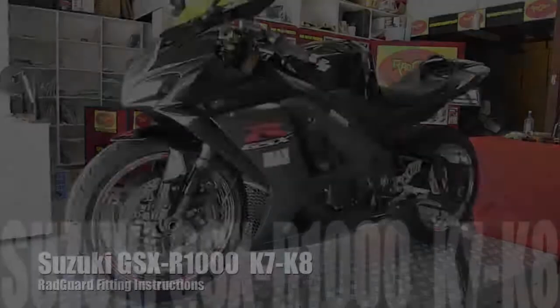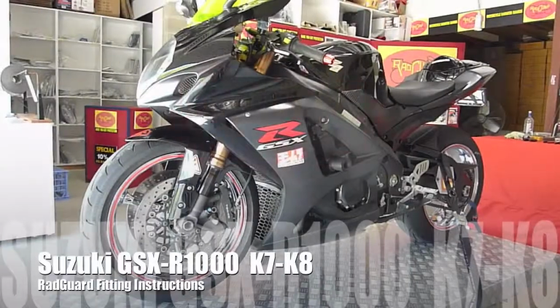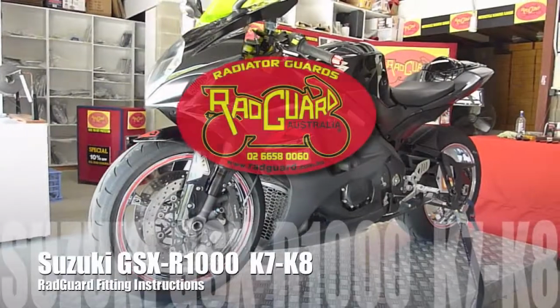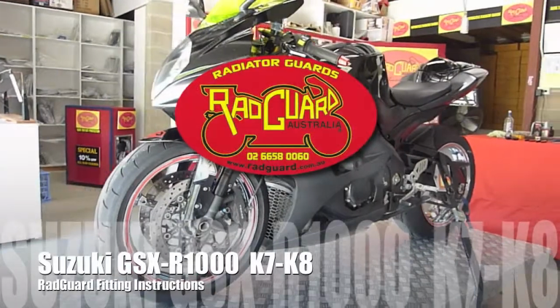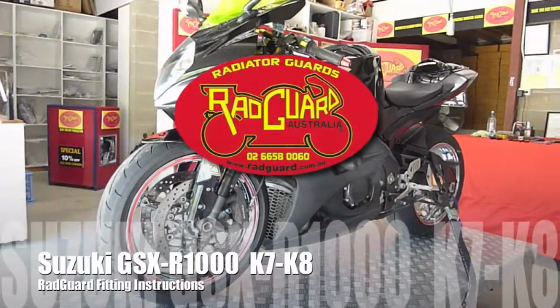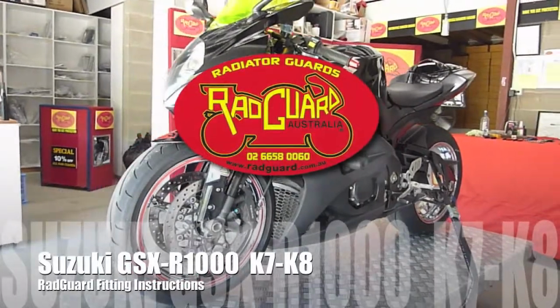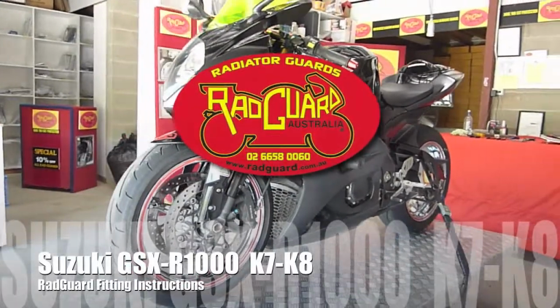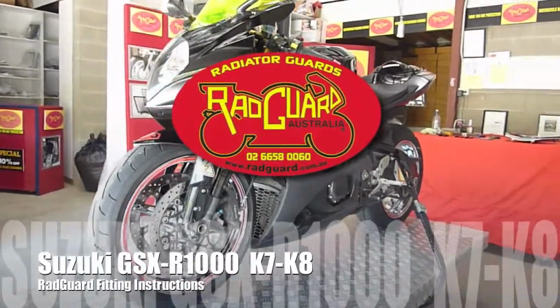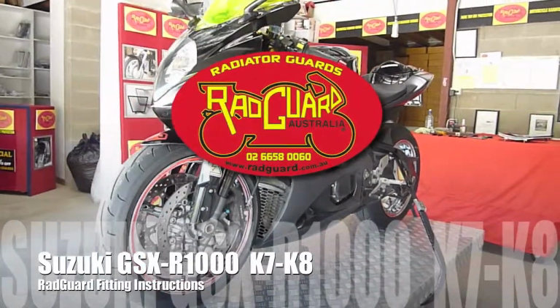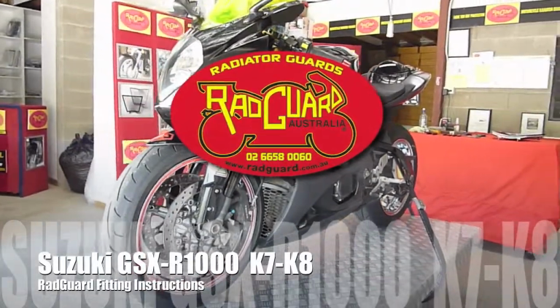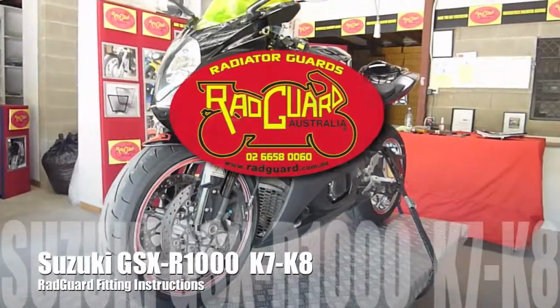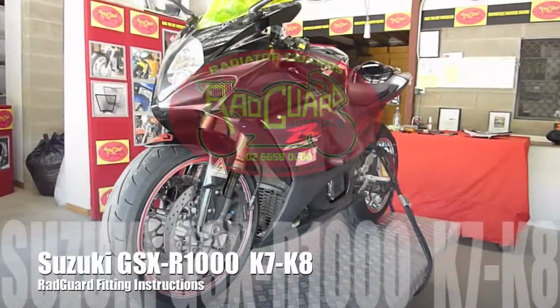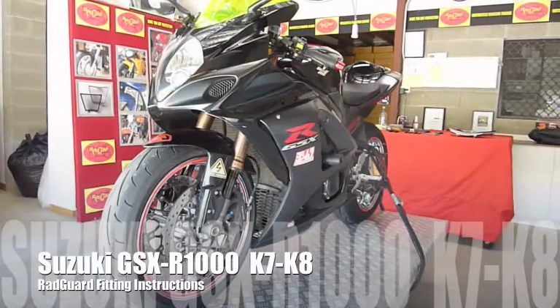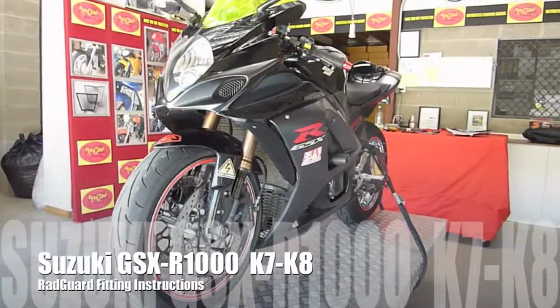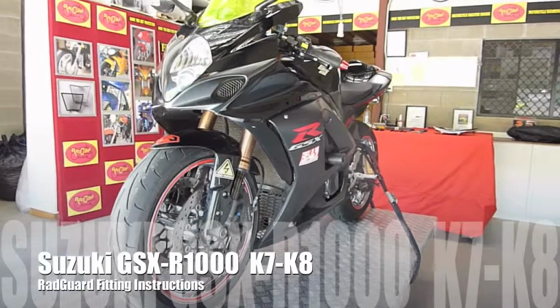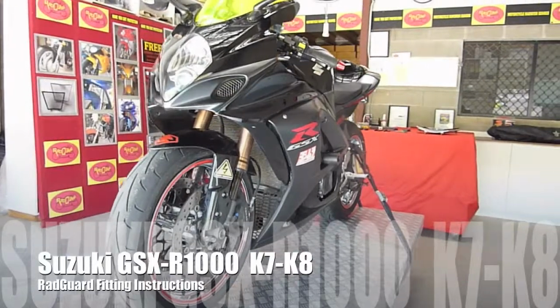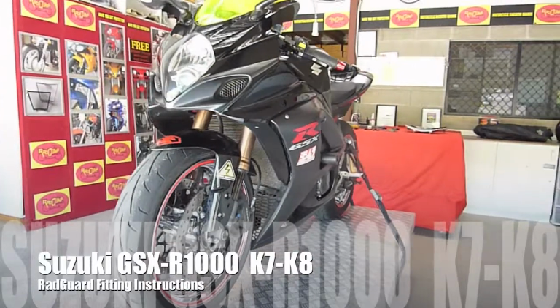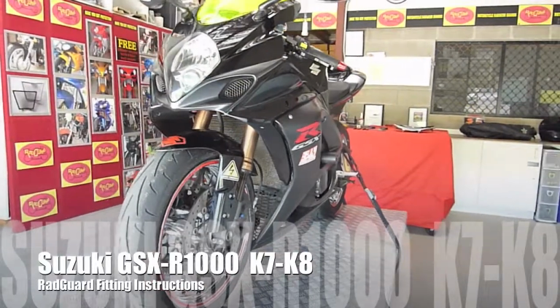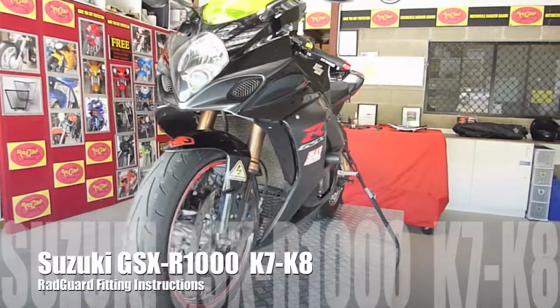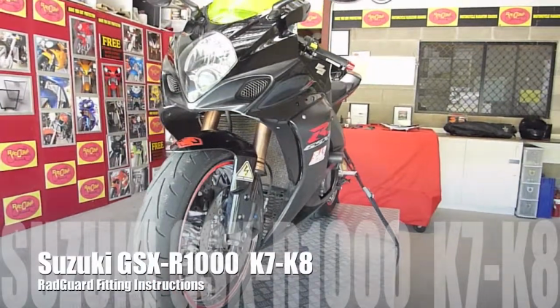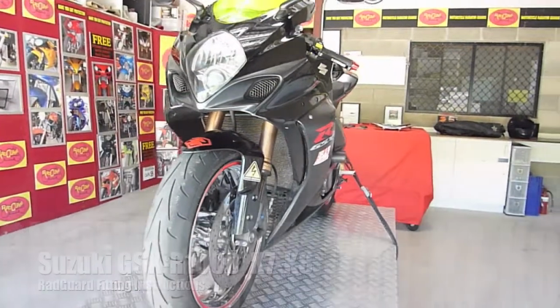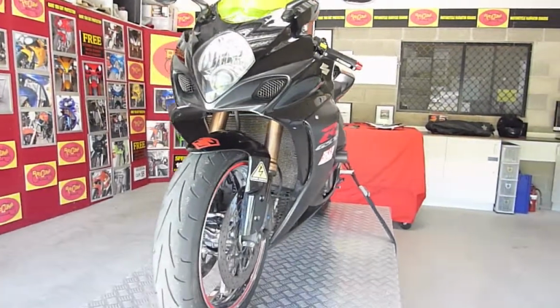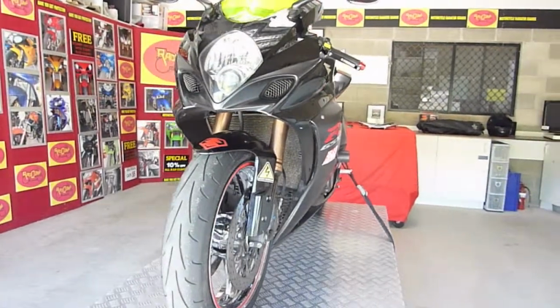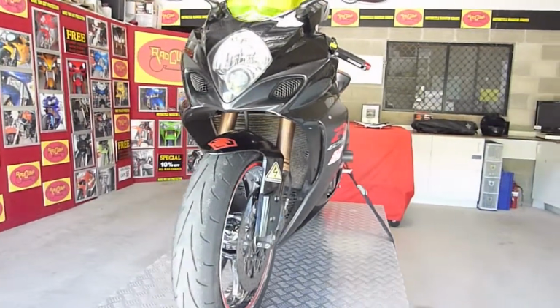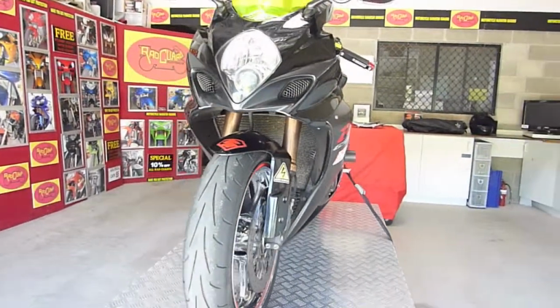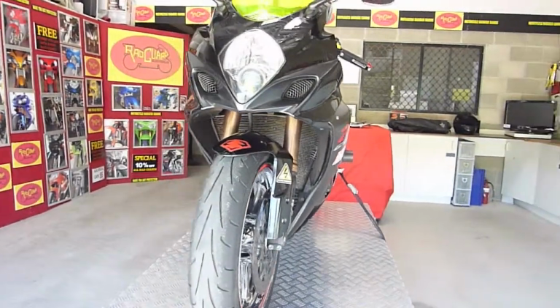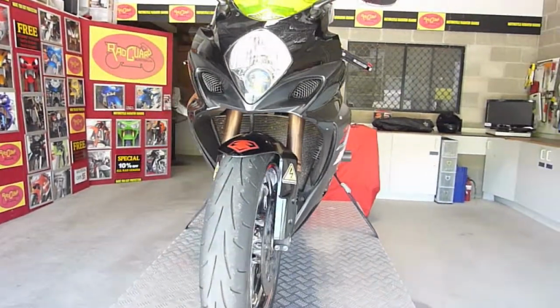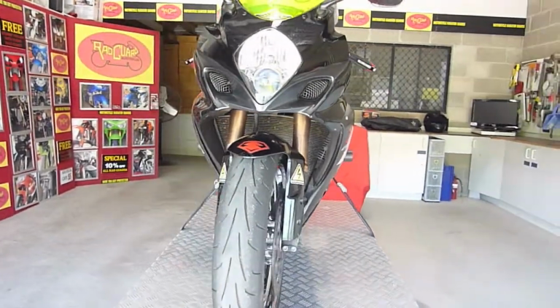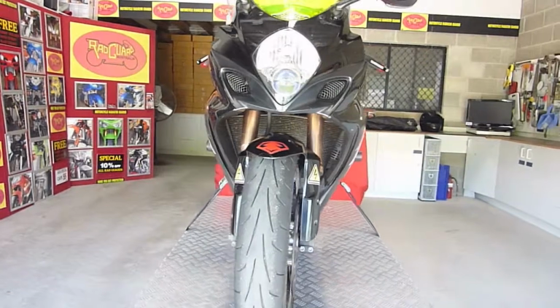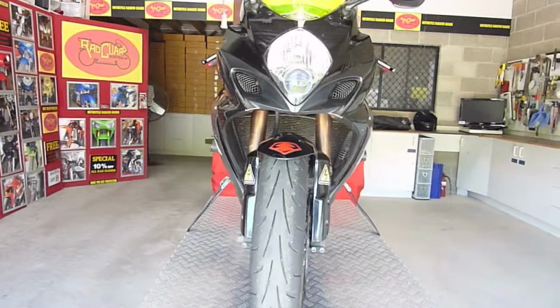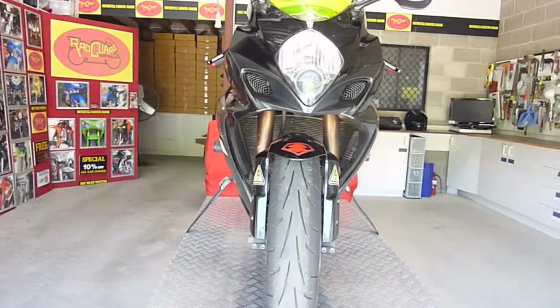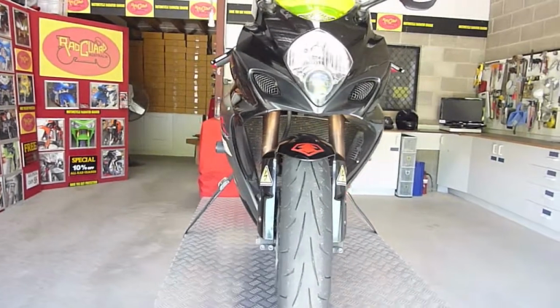Hey guys, this is Mike from Redguard. Check www.redguard.com.au for our selection of radiator guards and a range of accessories. All our guards come with a transferable 3-year warranty and are delivered worldwide.